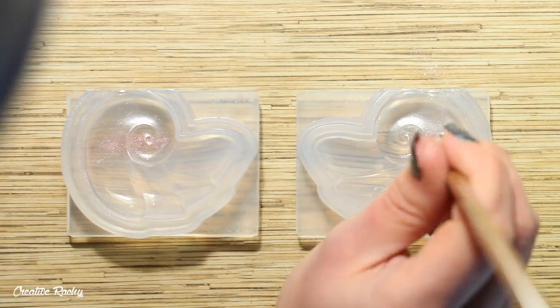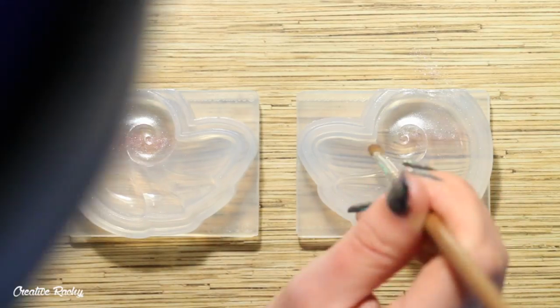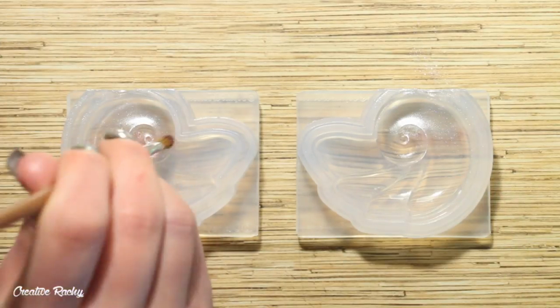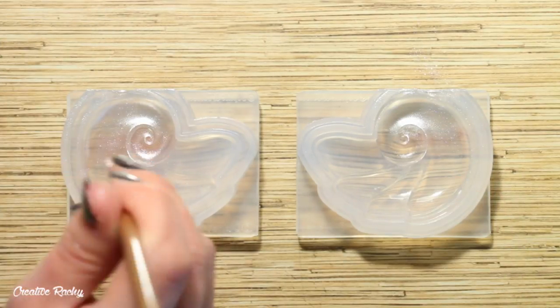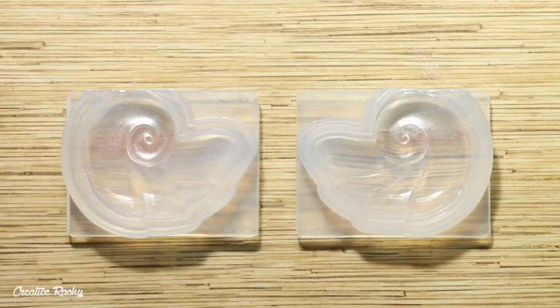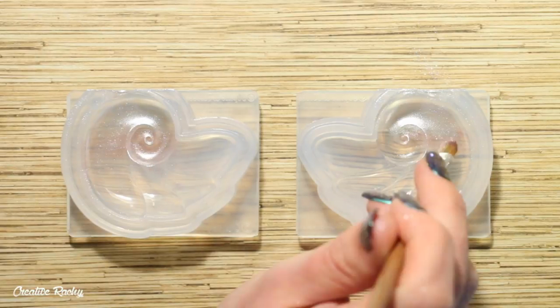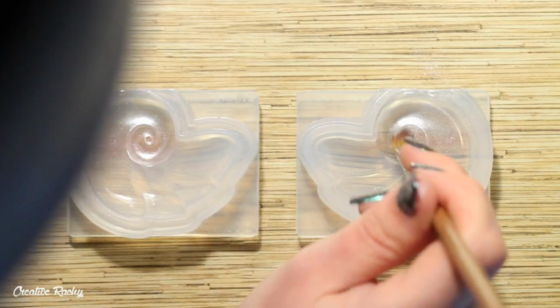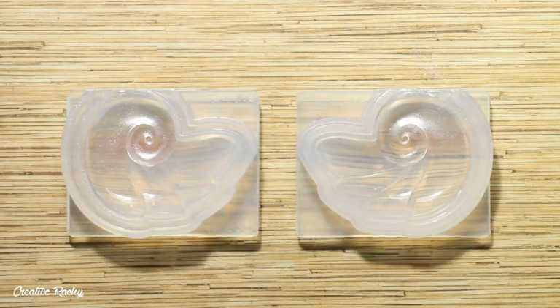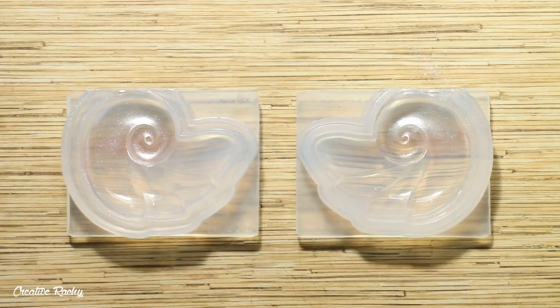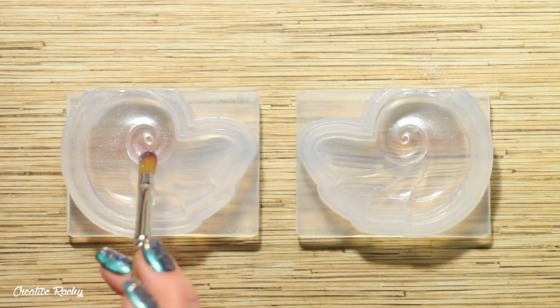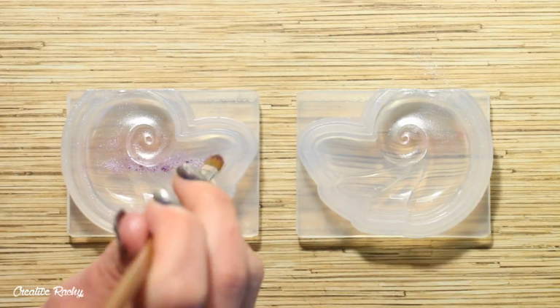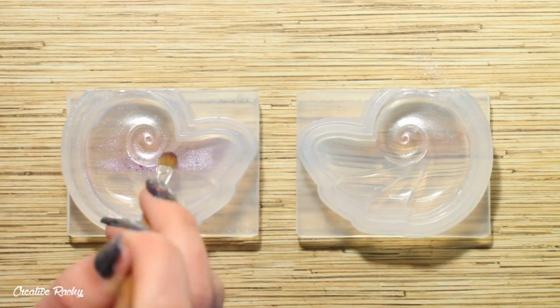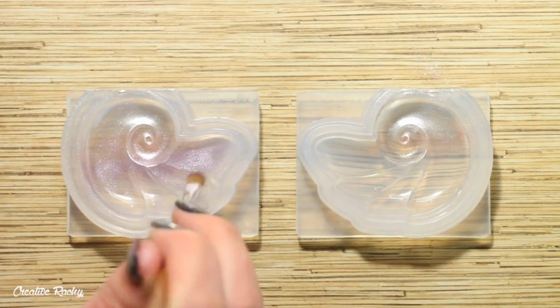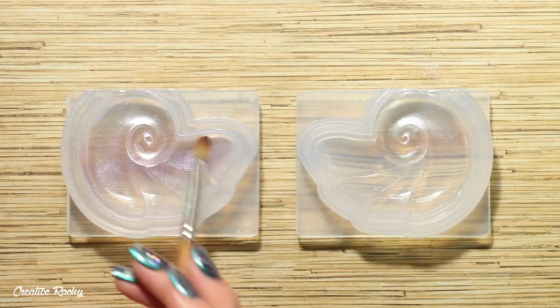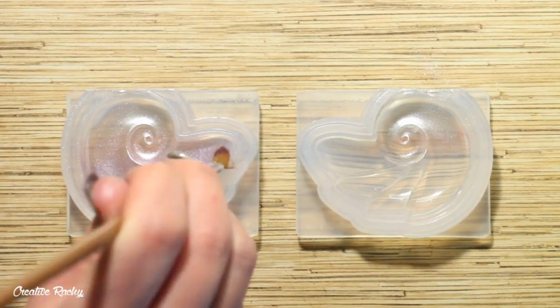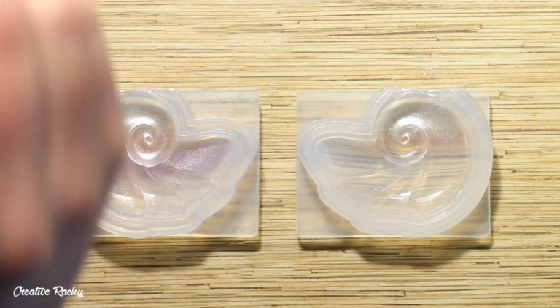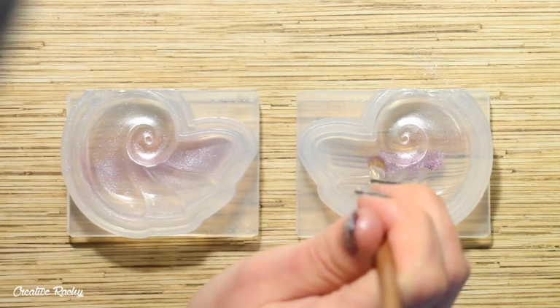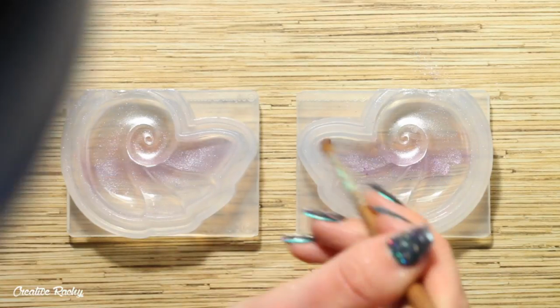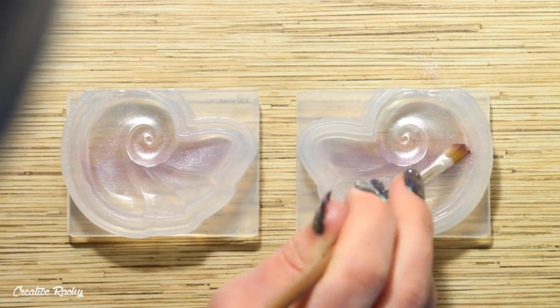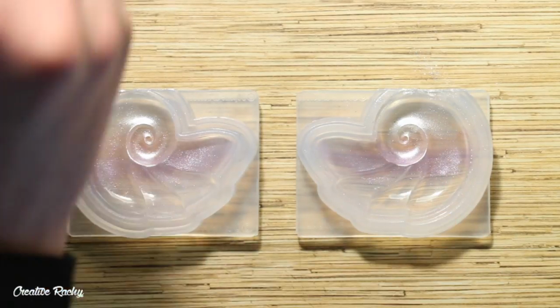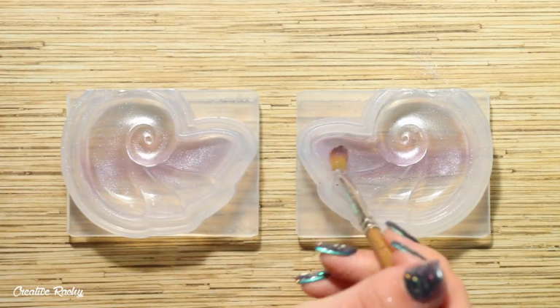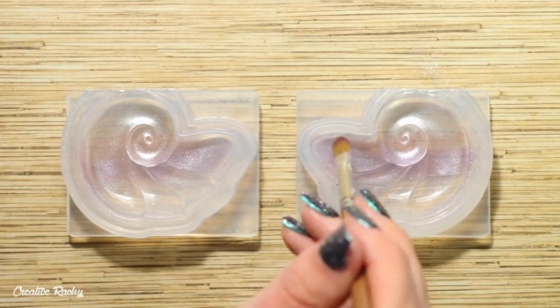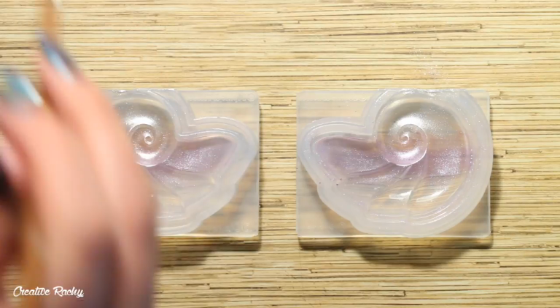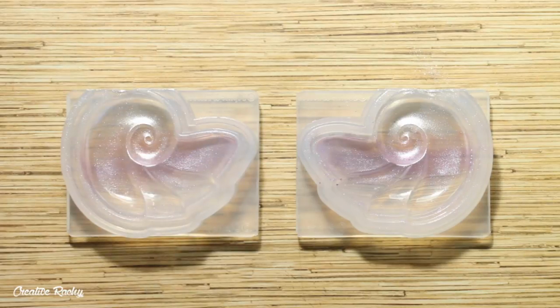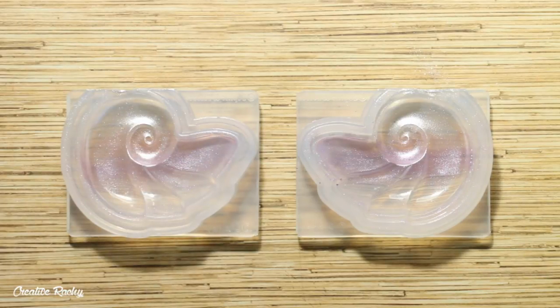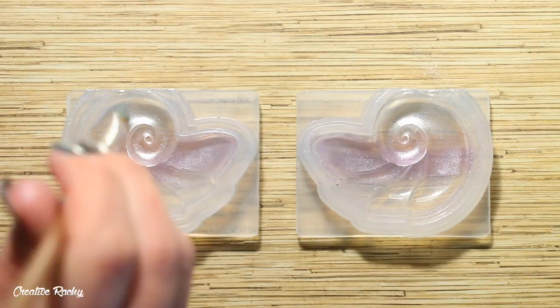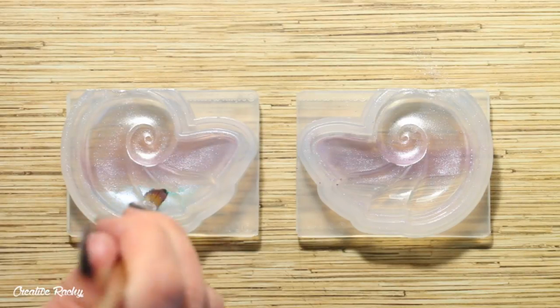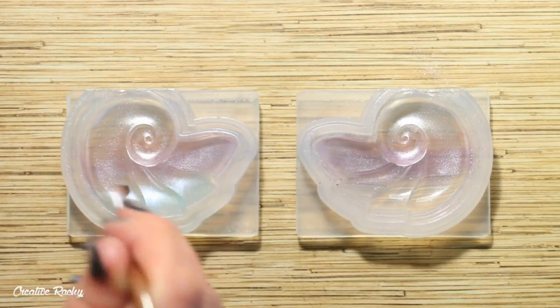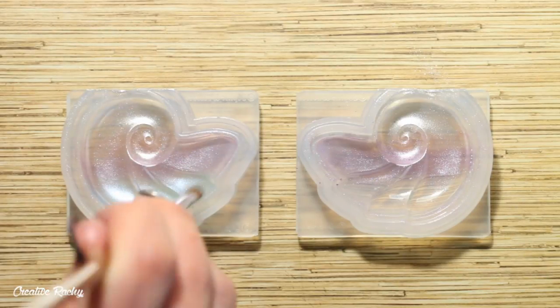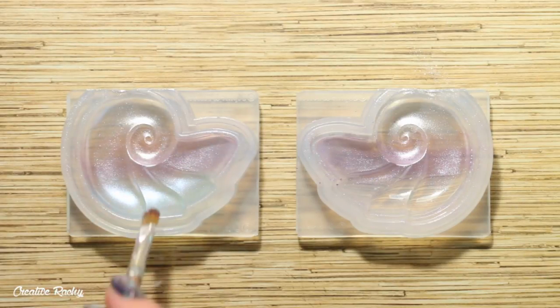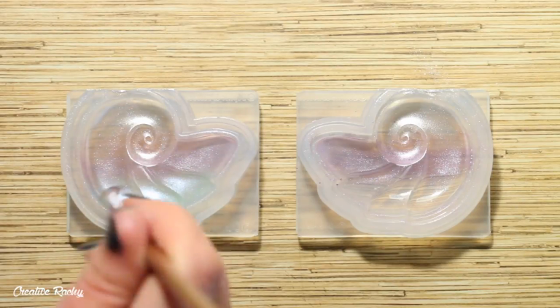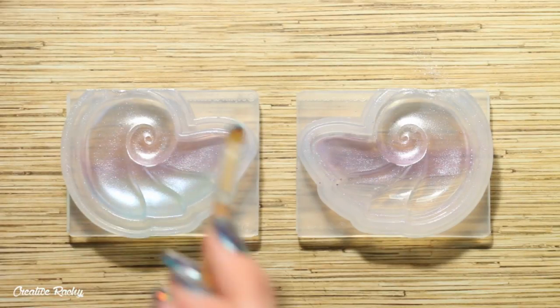So here I've got the shell mold and I'm just using a paint brush to dust in the pigment powders, and I'm trying to create a bit of a gradient and blend them together as I go.